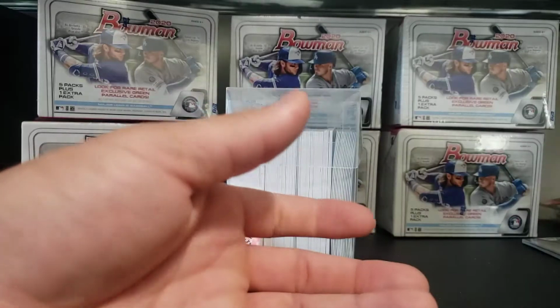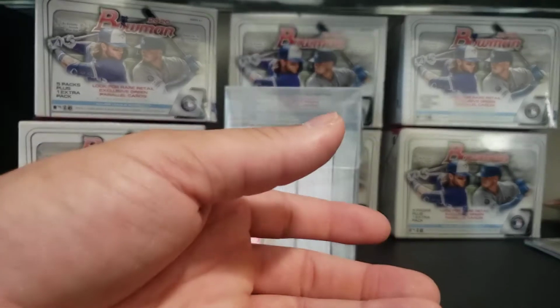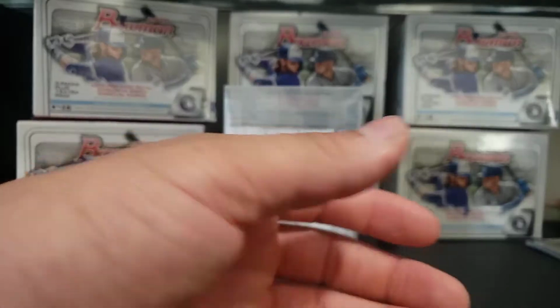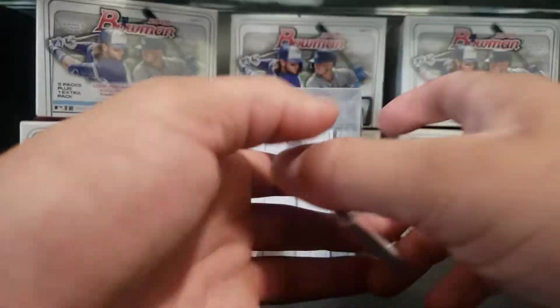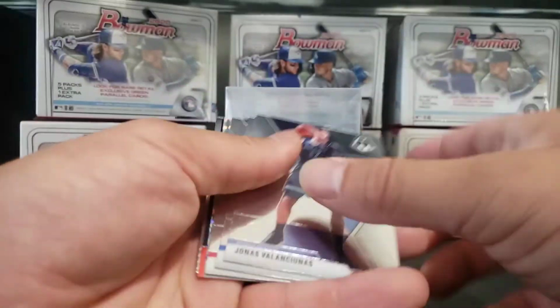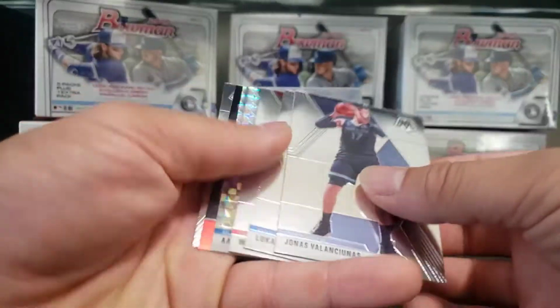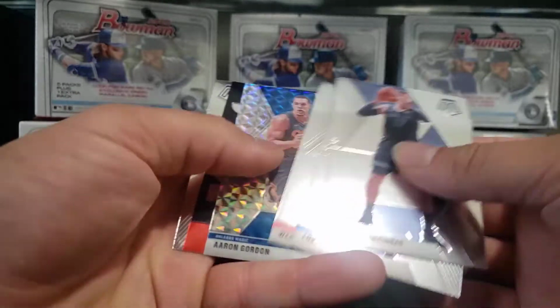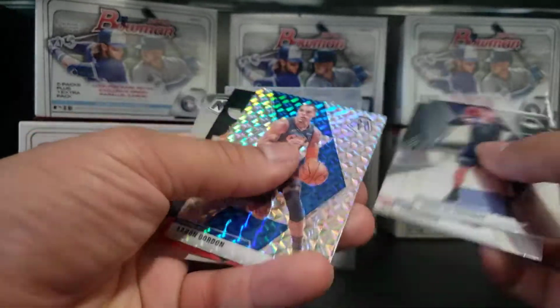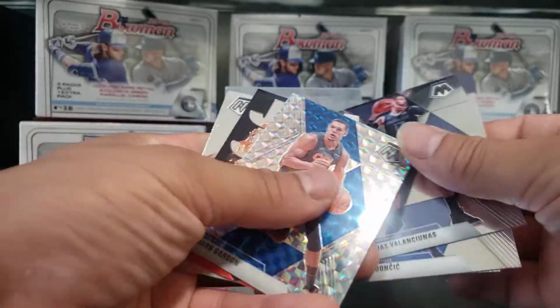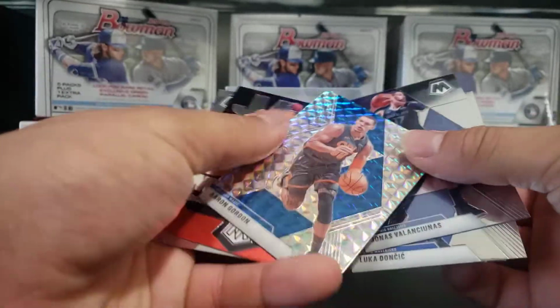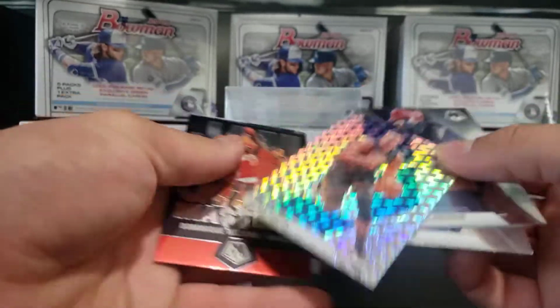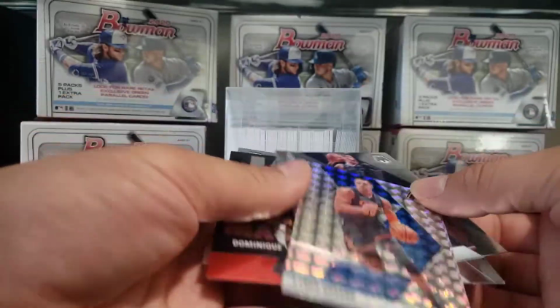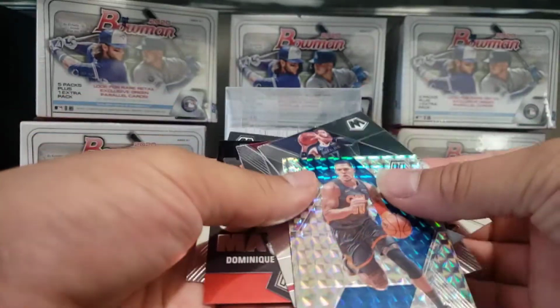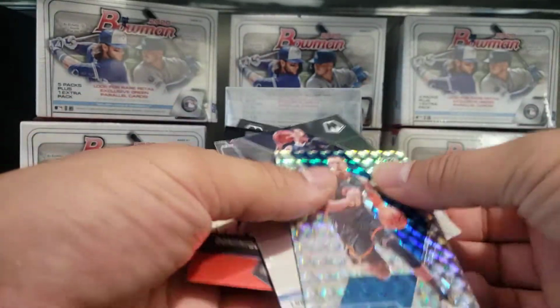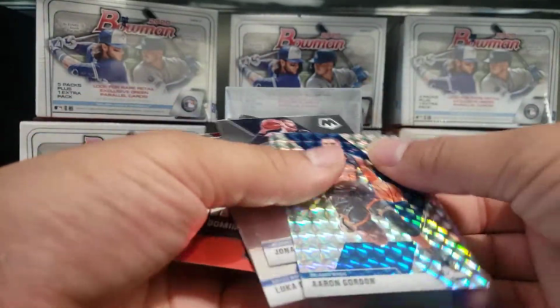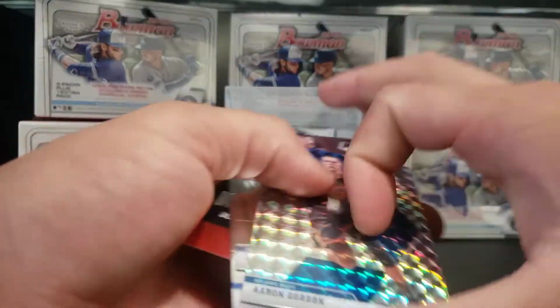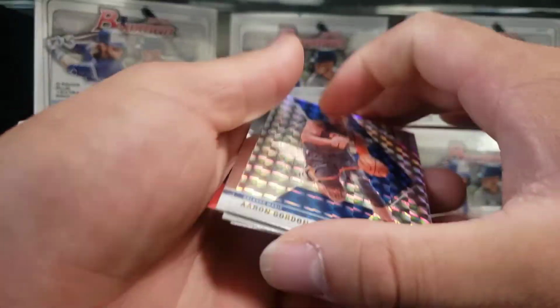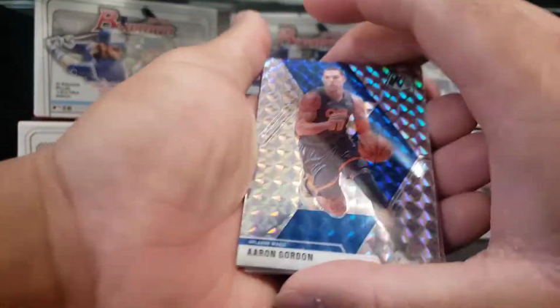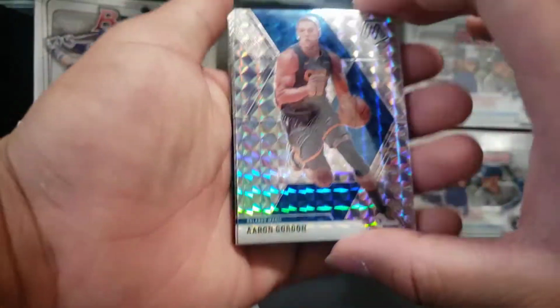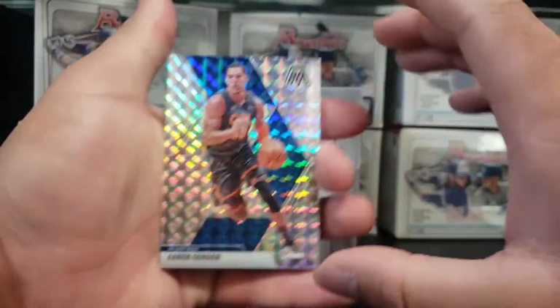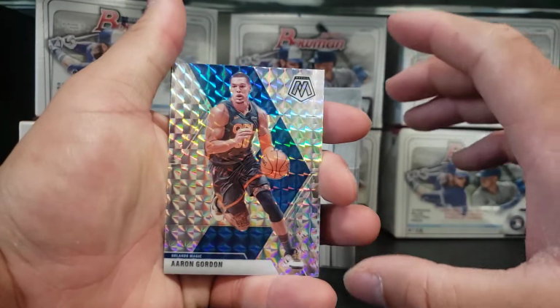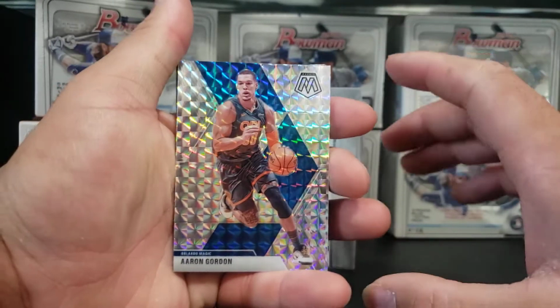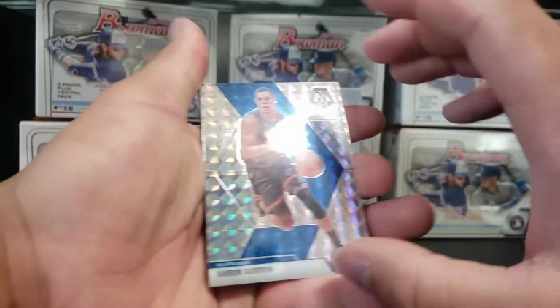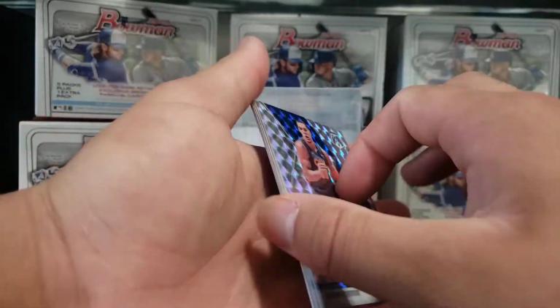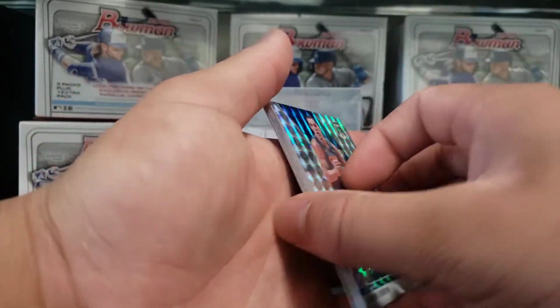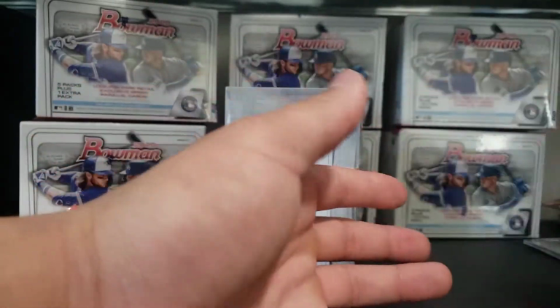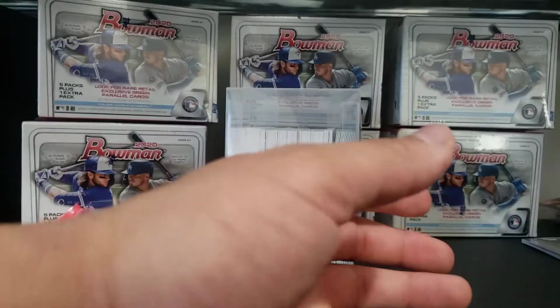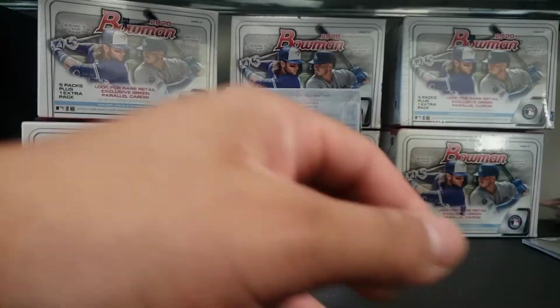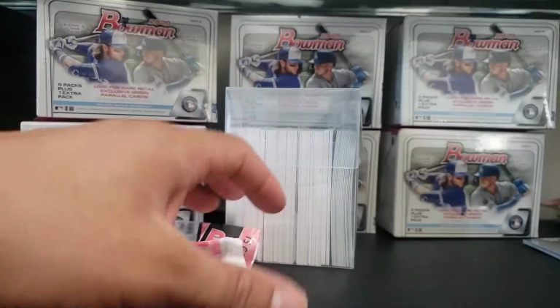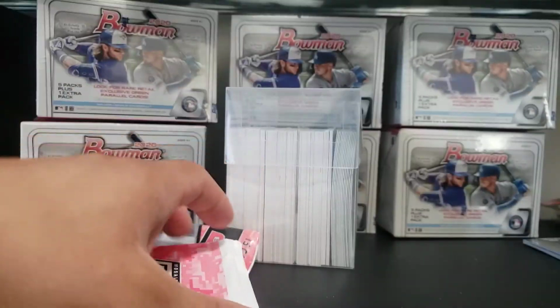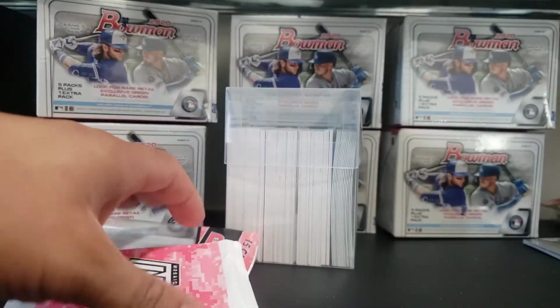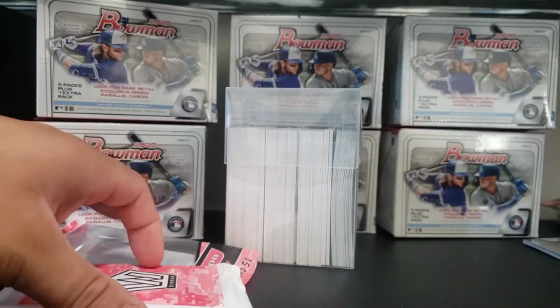I think Ja Morant and the Aaron Gordon have been the hot cards so far. That's the hot cards right now.